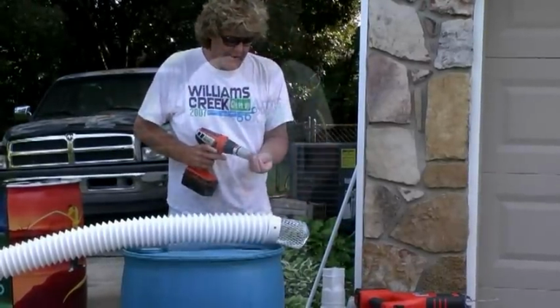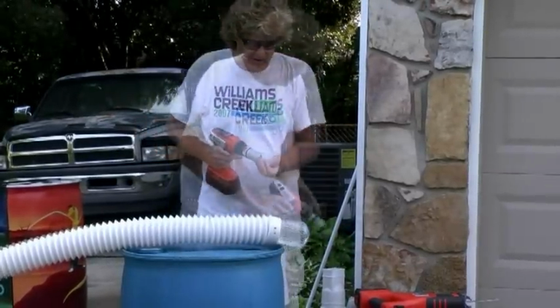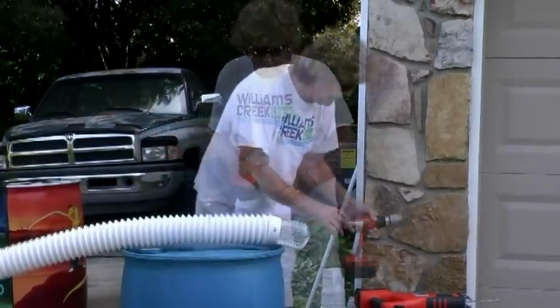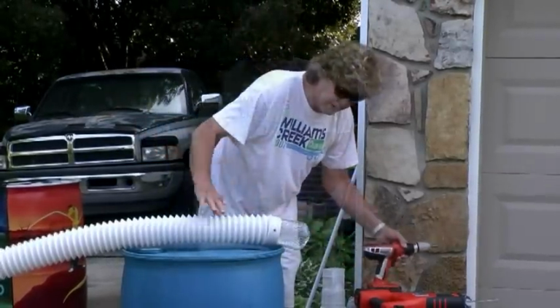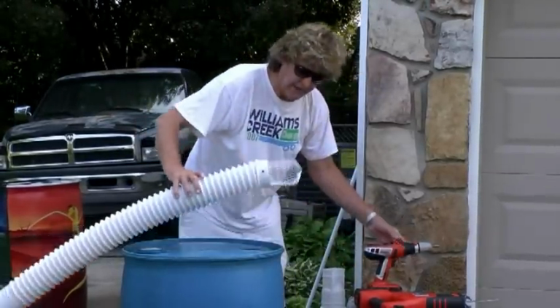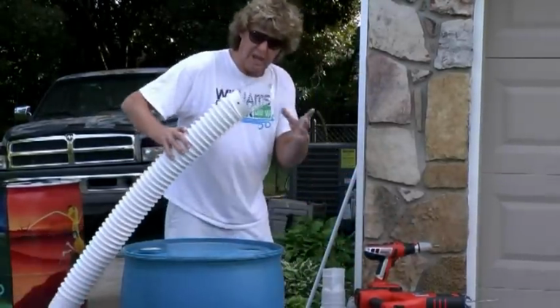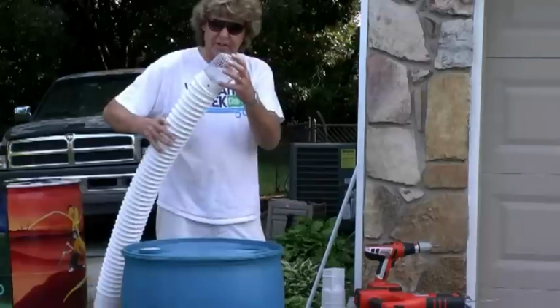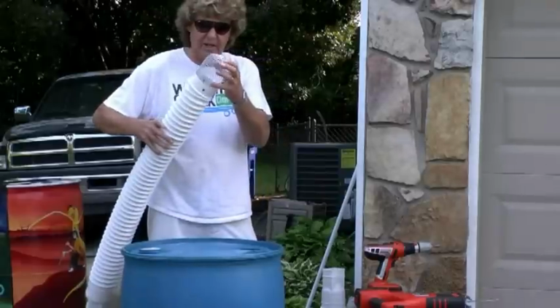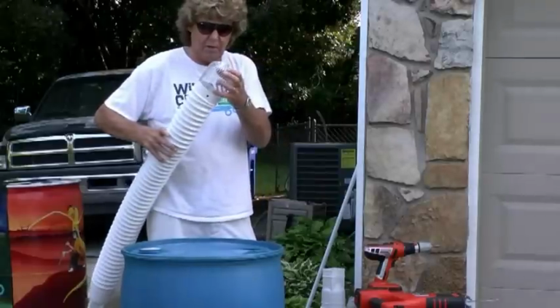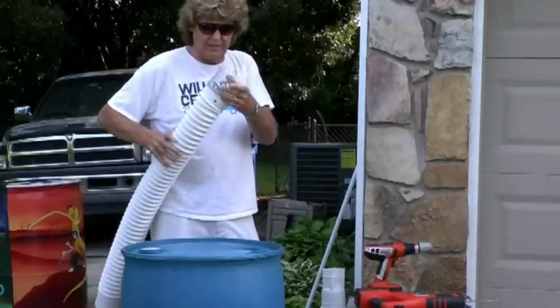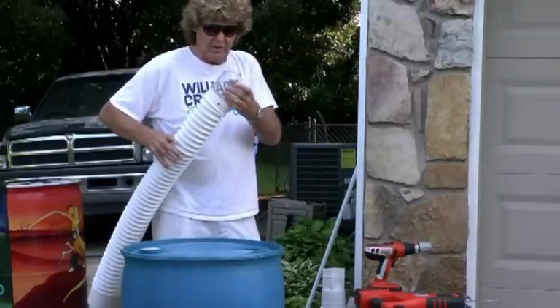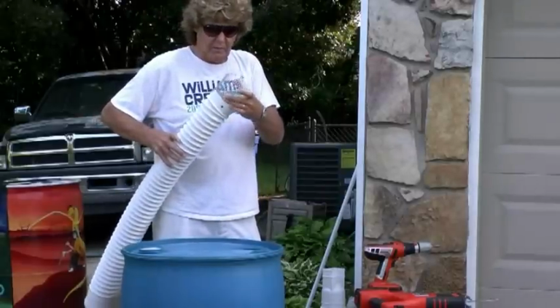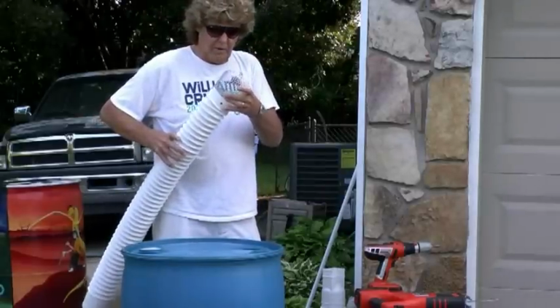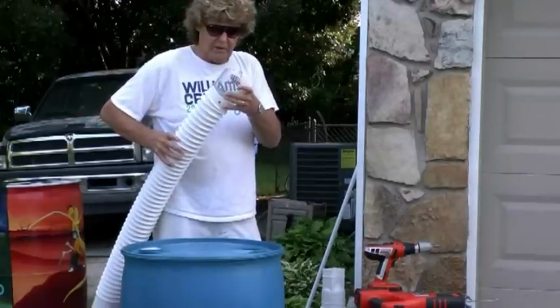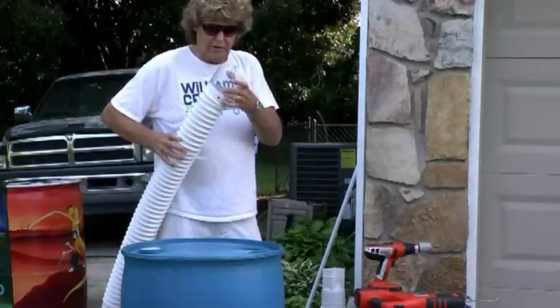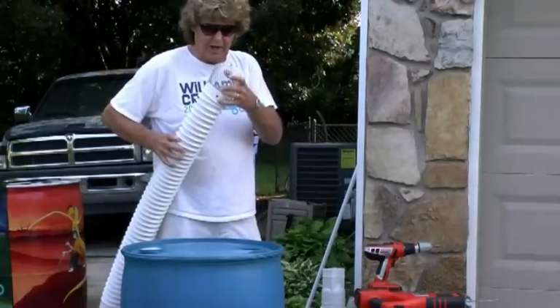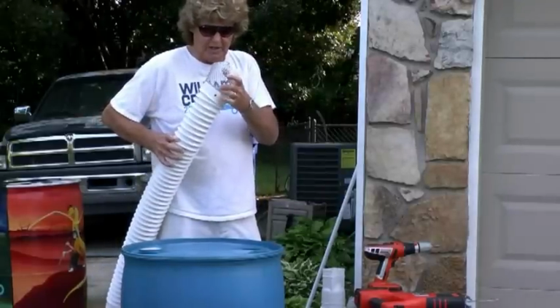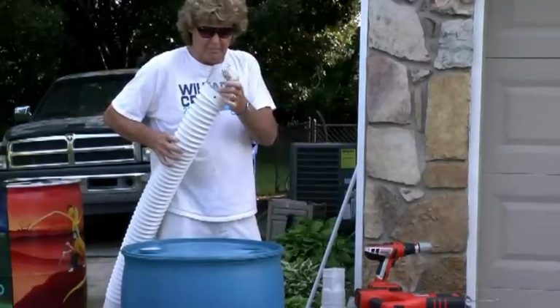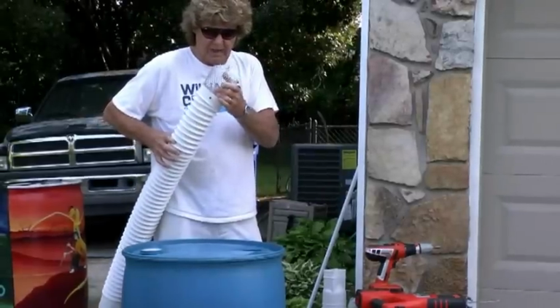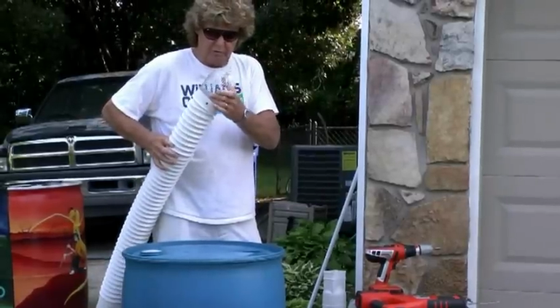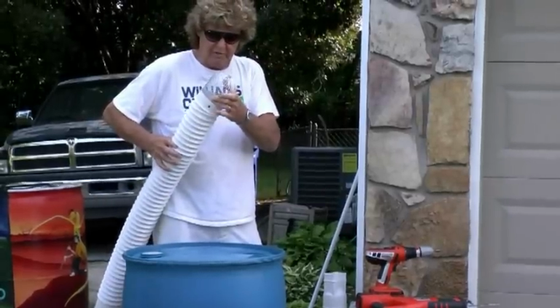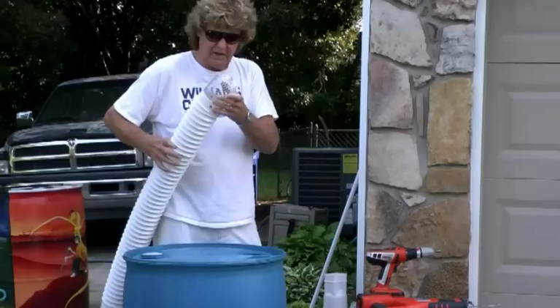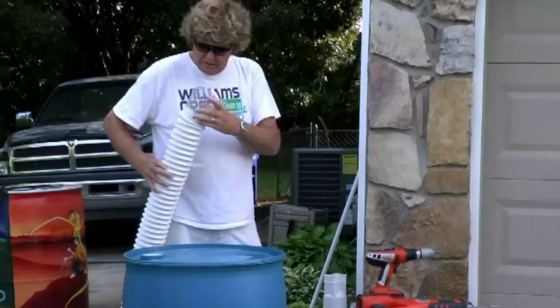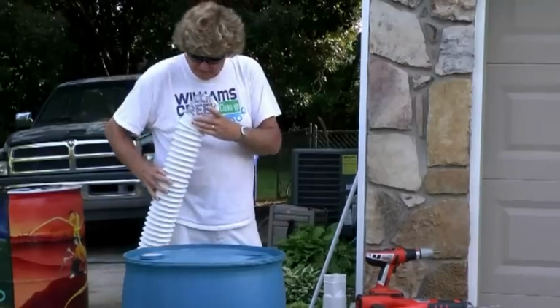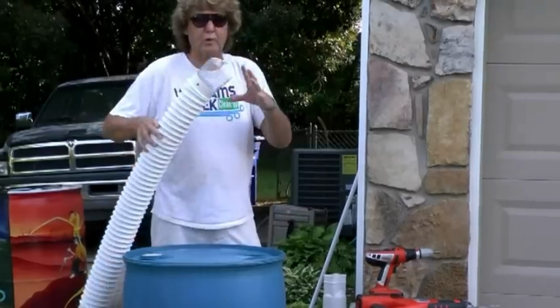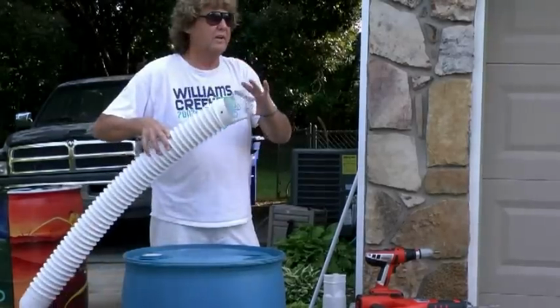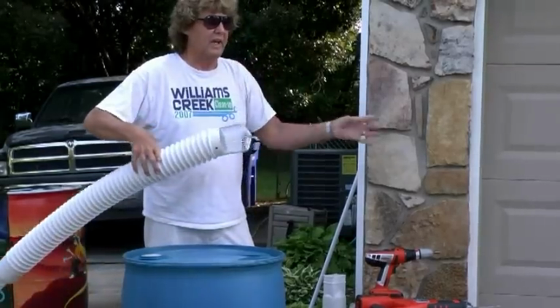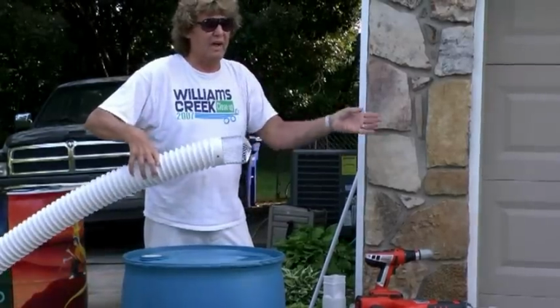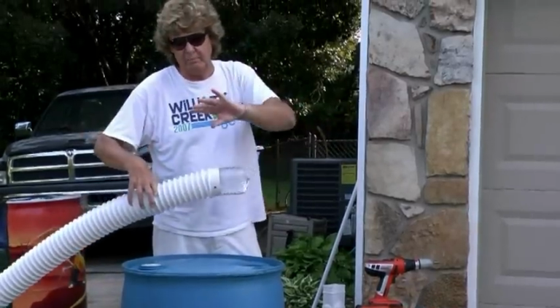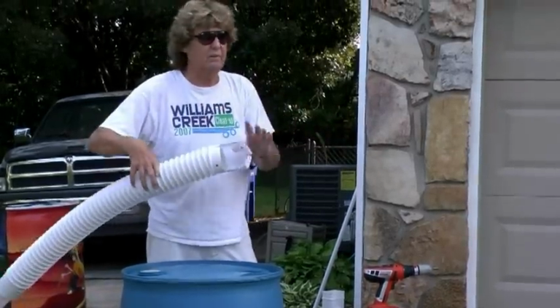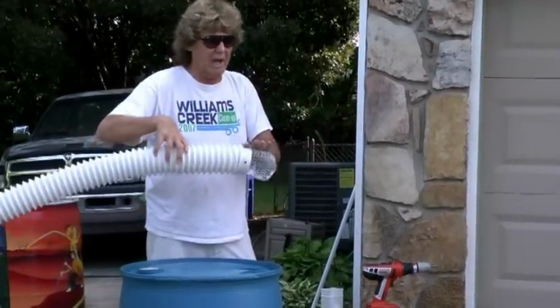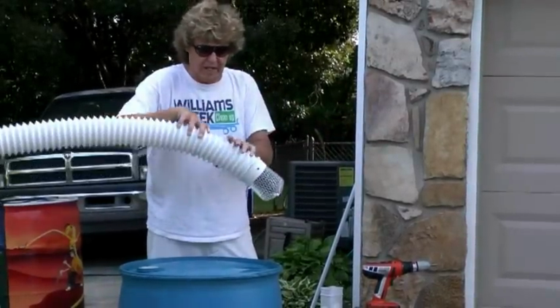Once they're in, they hold the basket in place until you're ready to empty it. After a rain event, you'll squeeze it, take it out, empty it, and put it back in place.